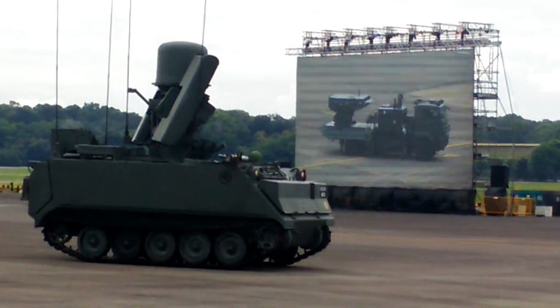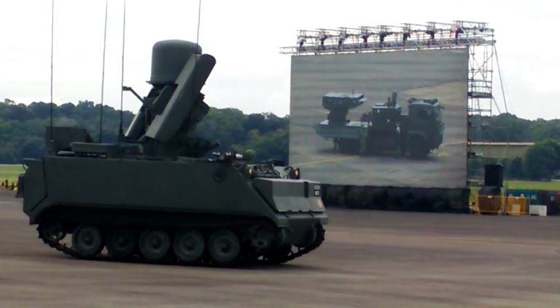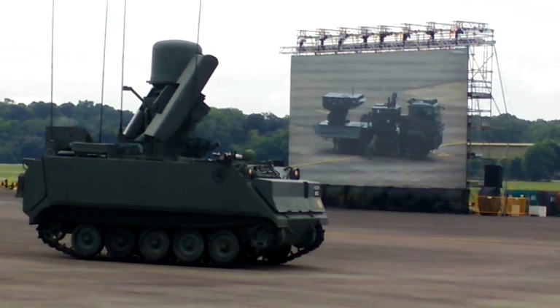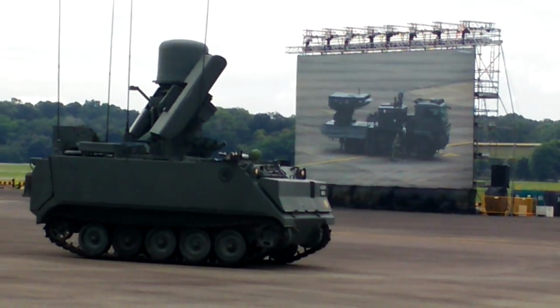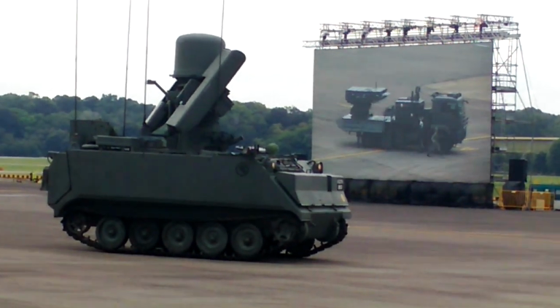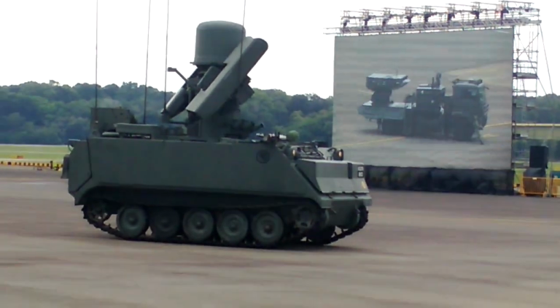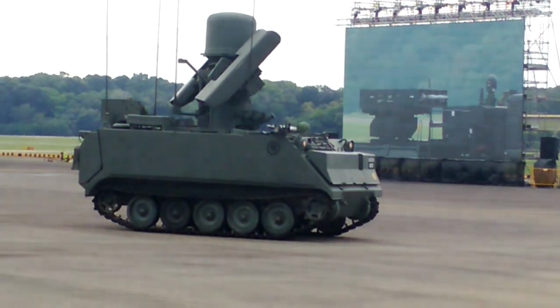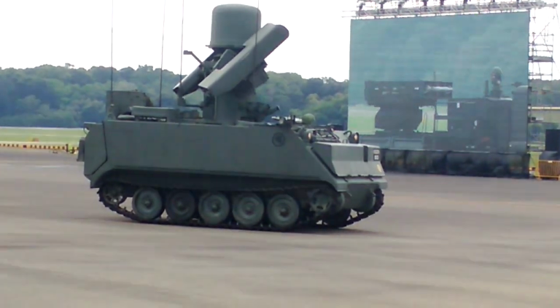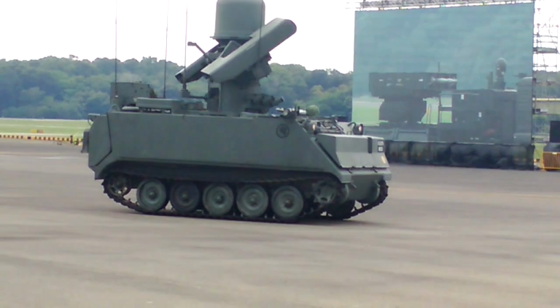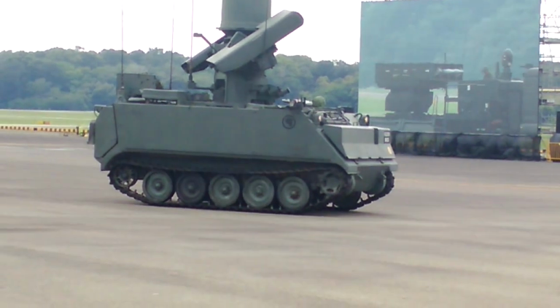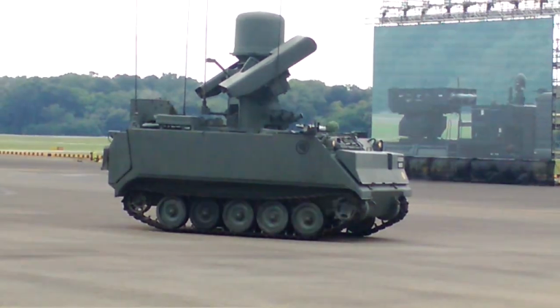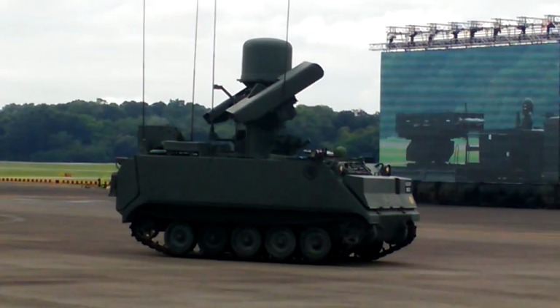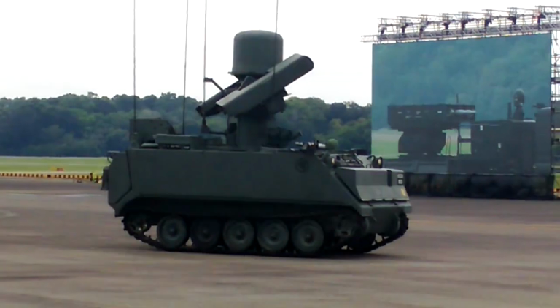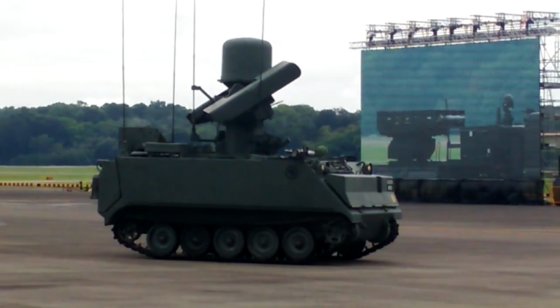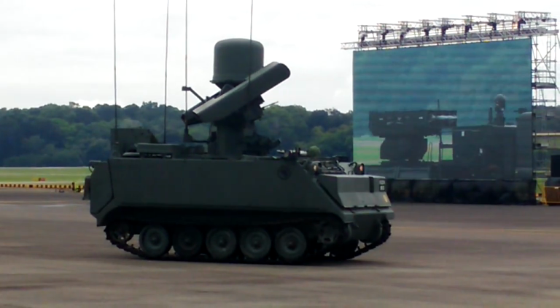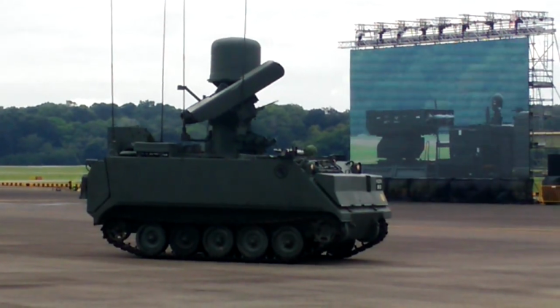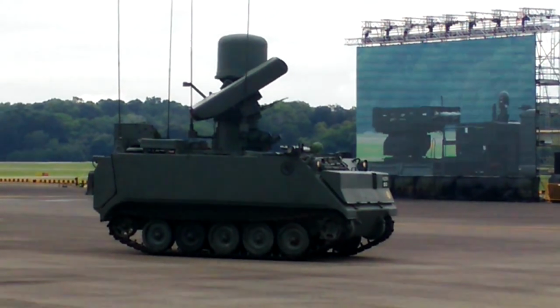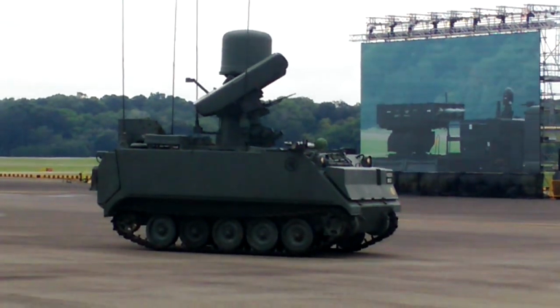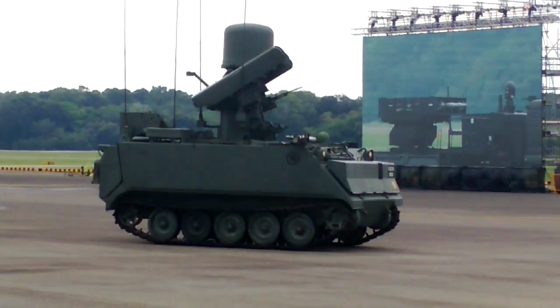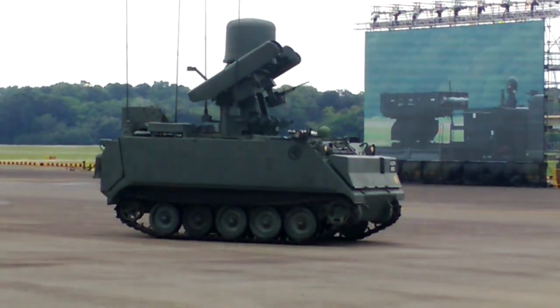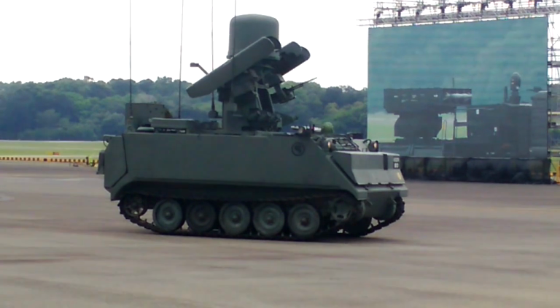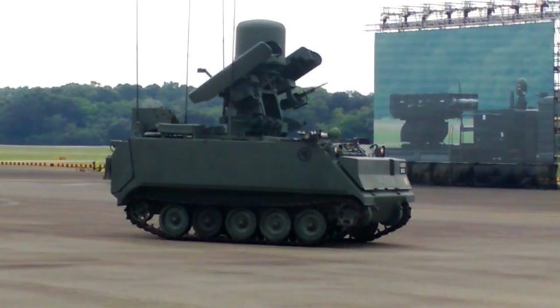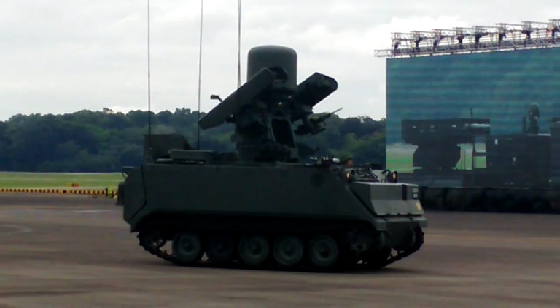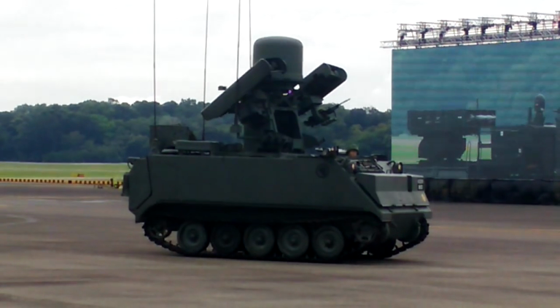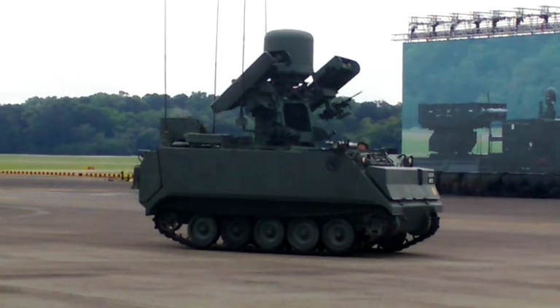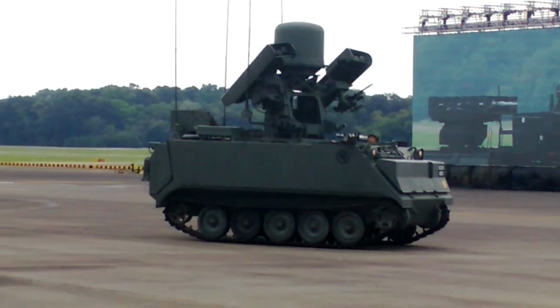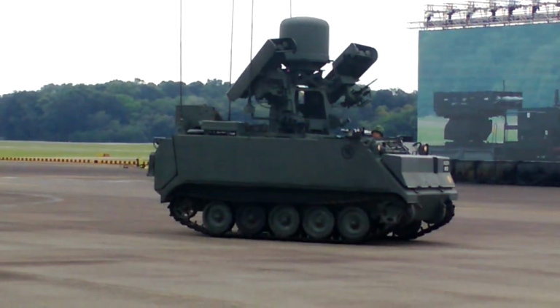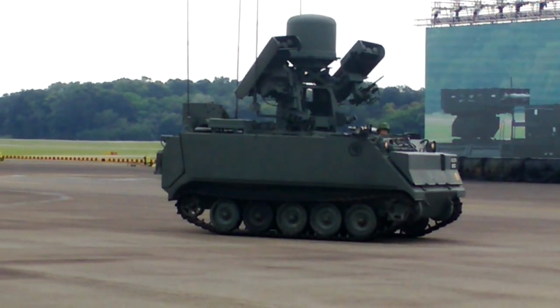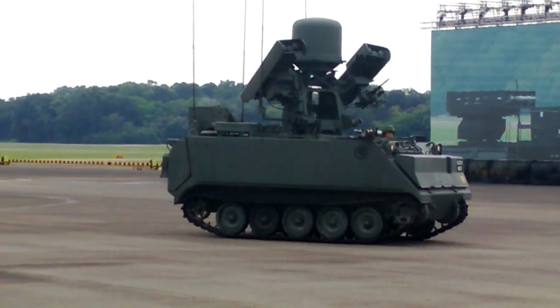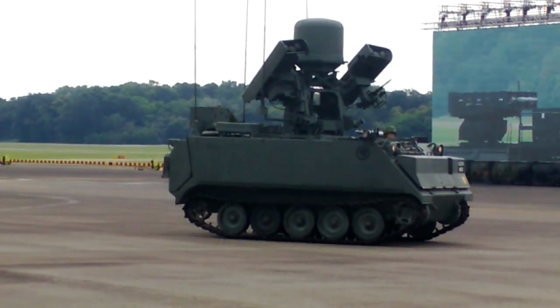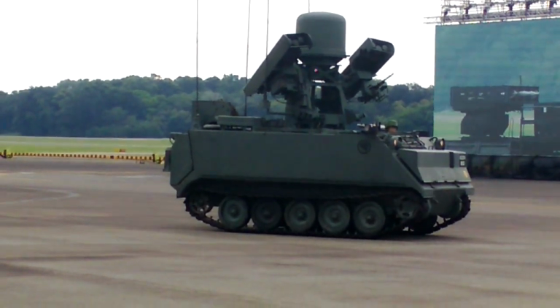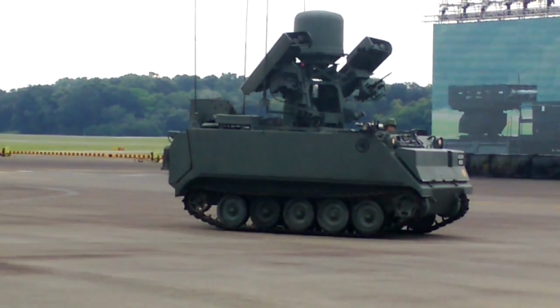The SPIDER launcher comprises a launching platform that is mounted on a 22-ton truck. The vehicular jacks at the four corners of the truck provide it with stability when it needs to fire off the missile.